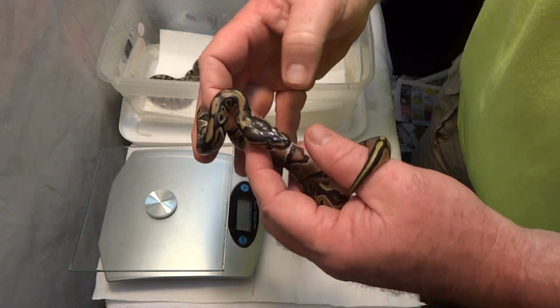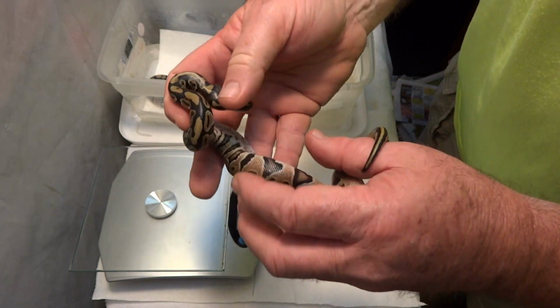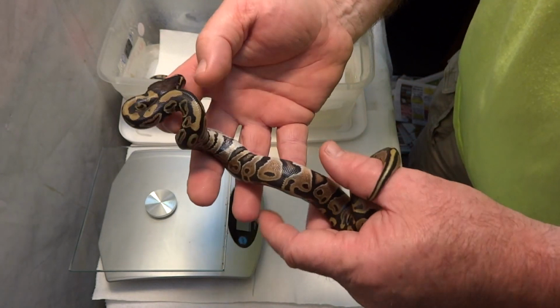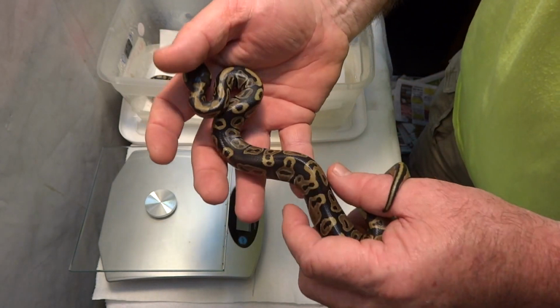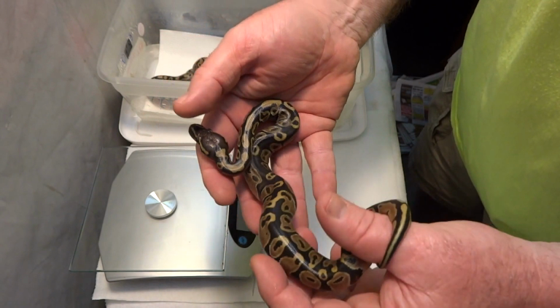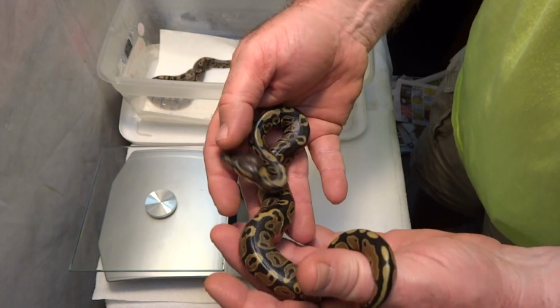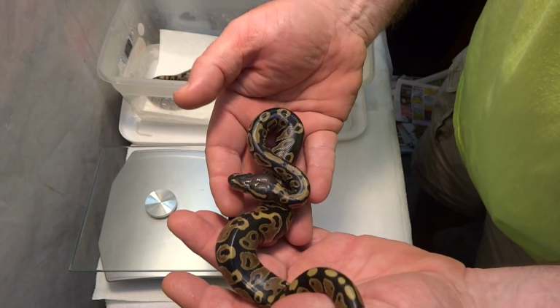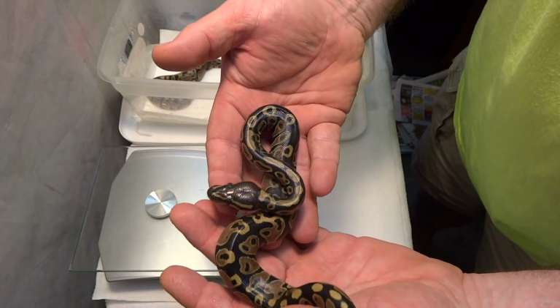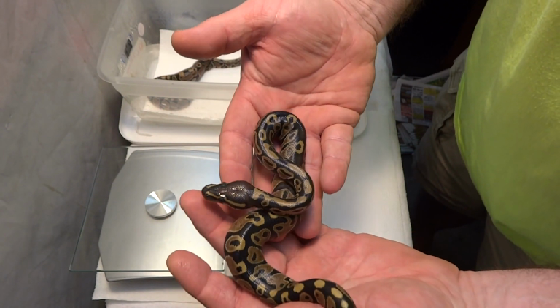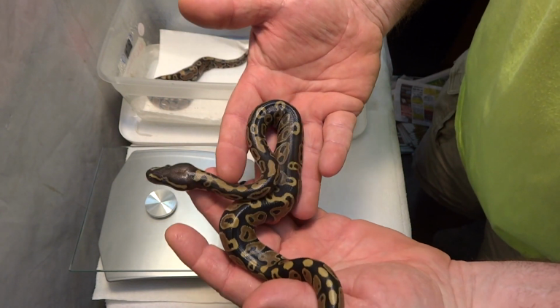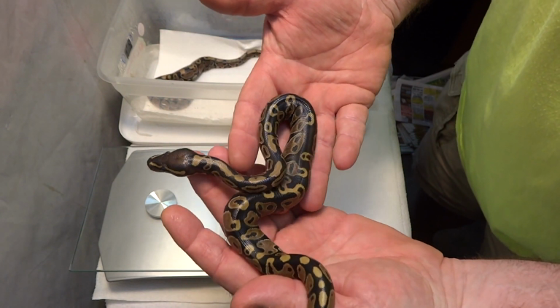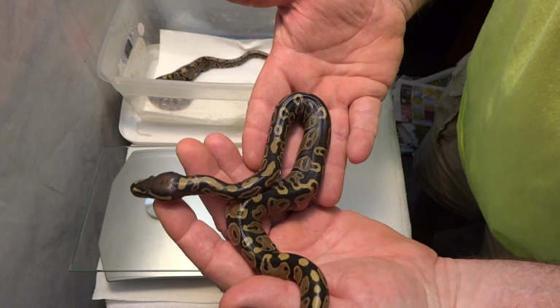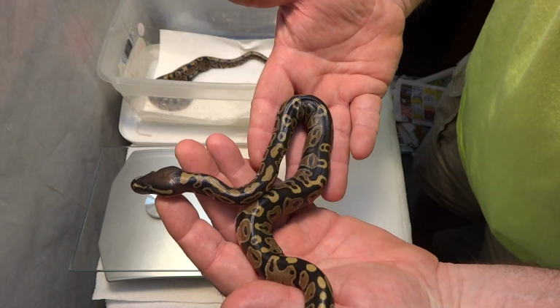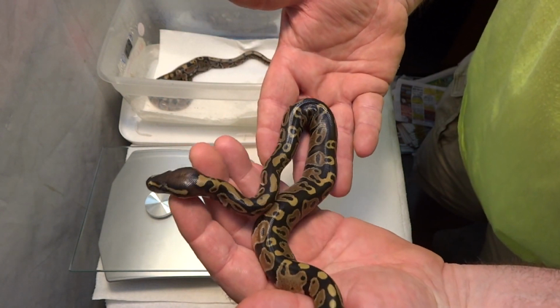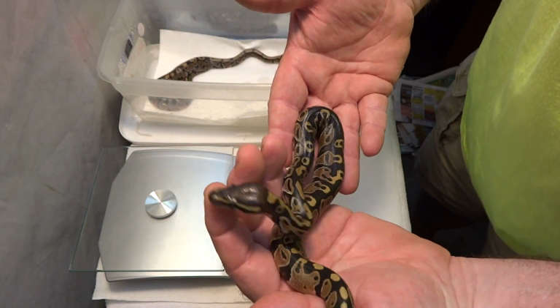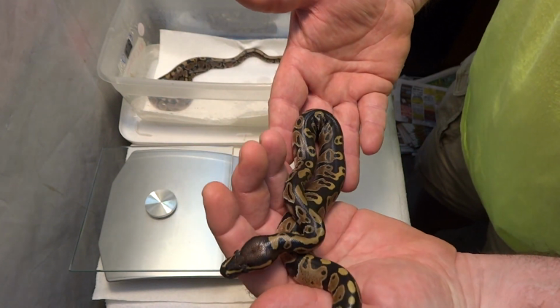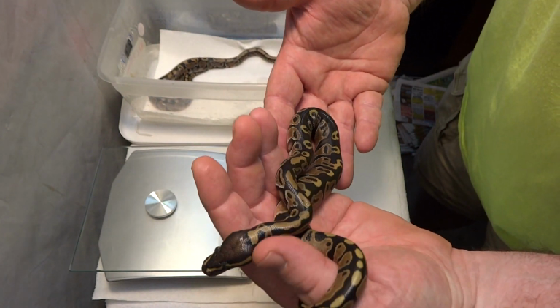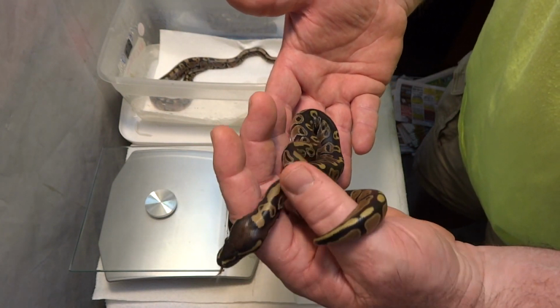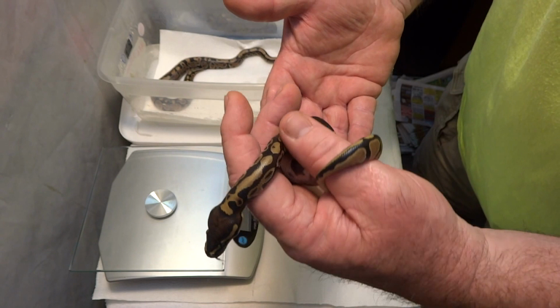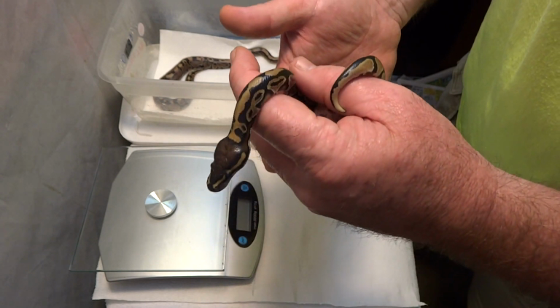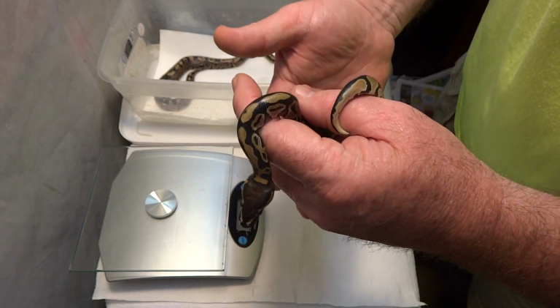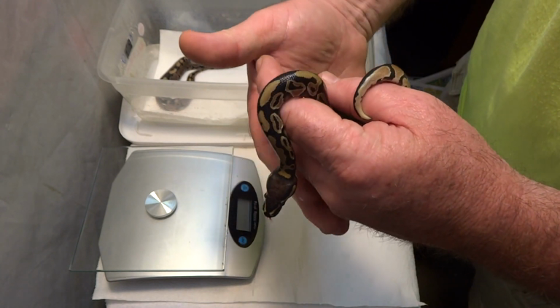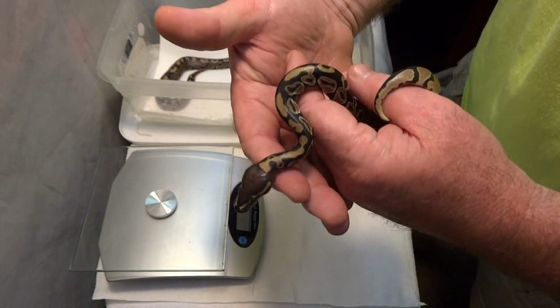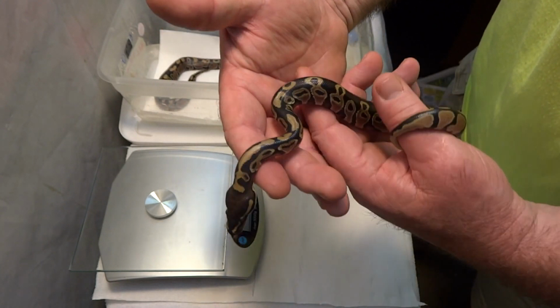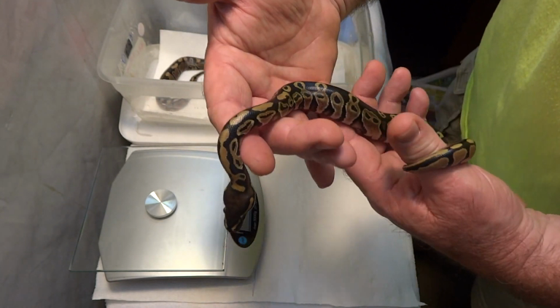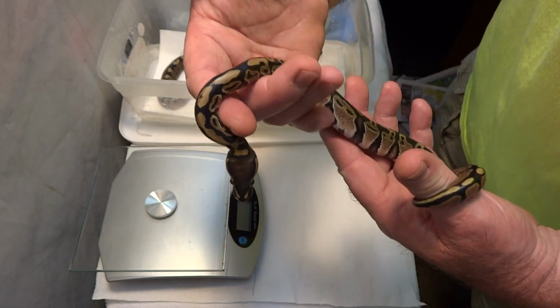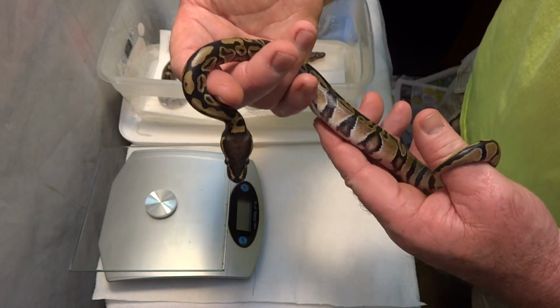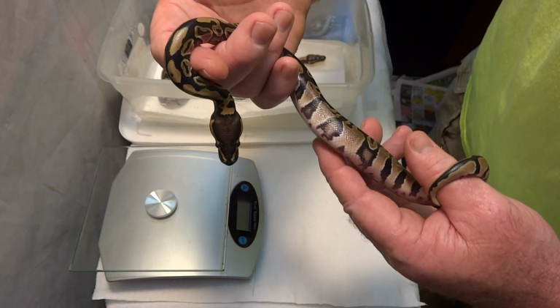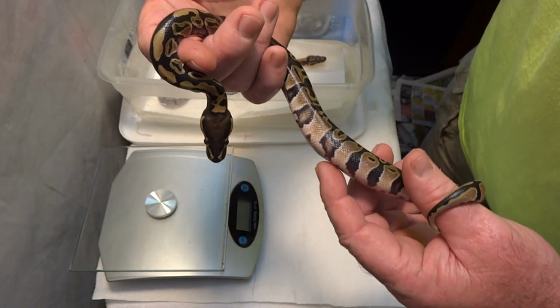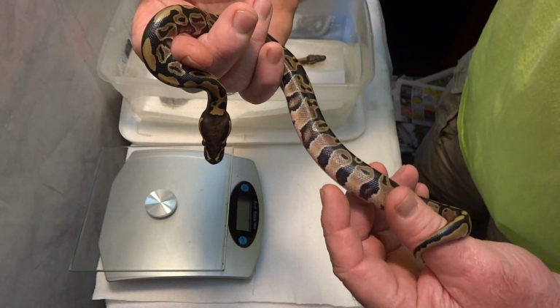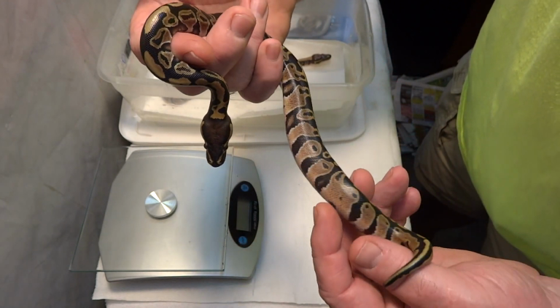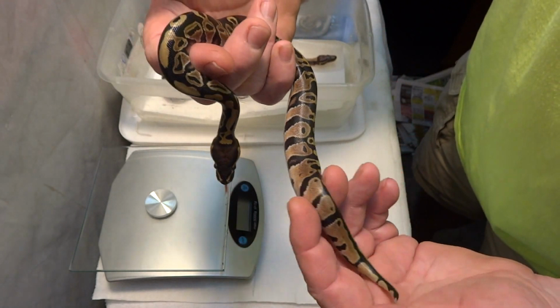A clutch like this really makes you stop and look at the patterning and bellies and heads of even the normals.